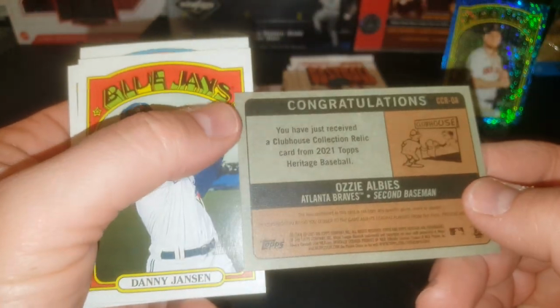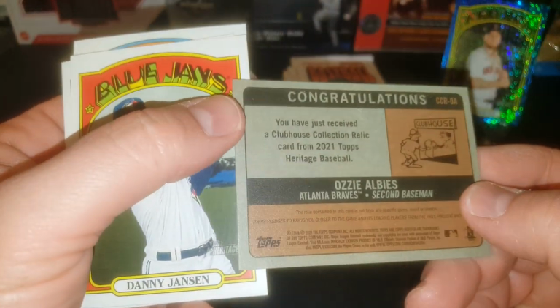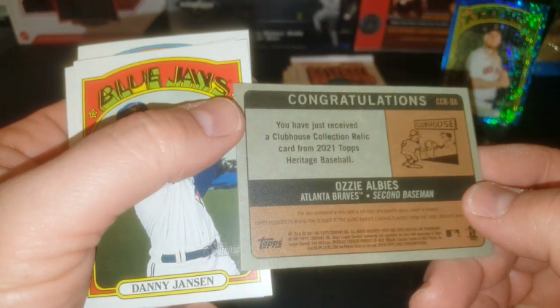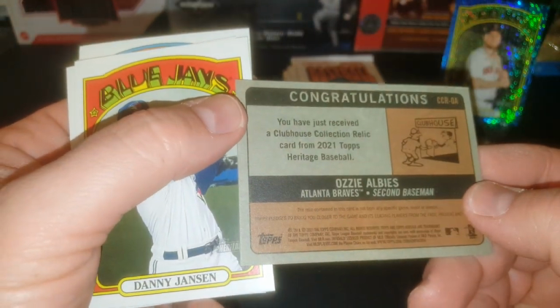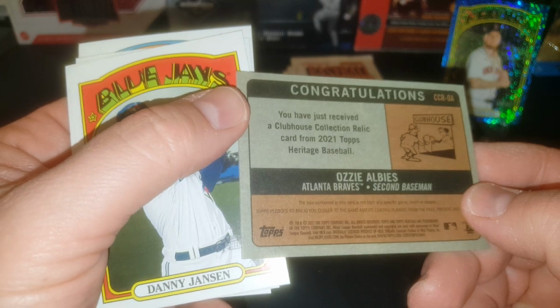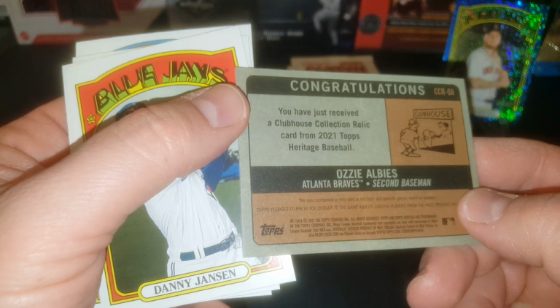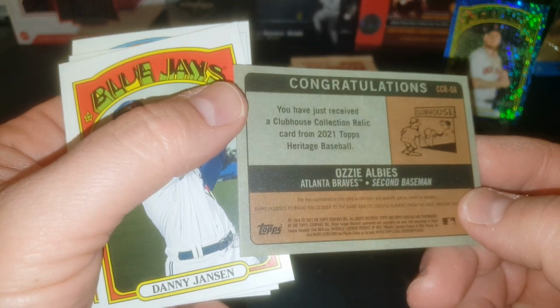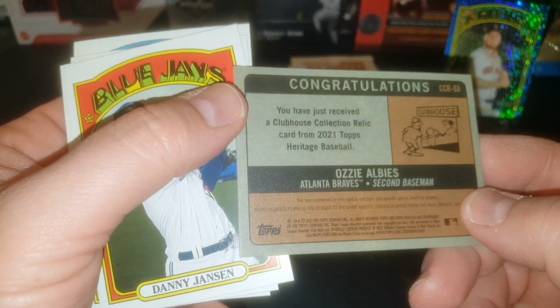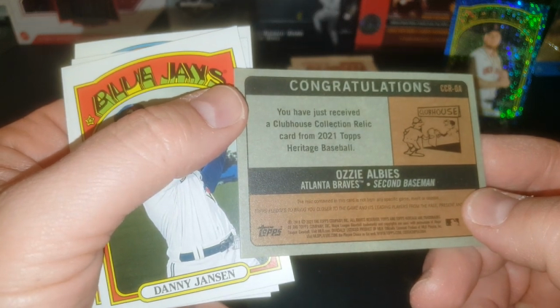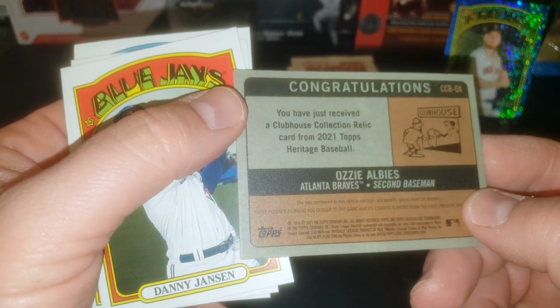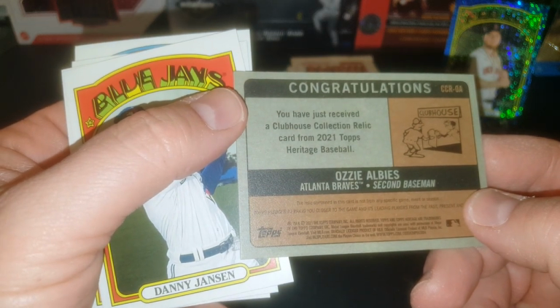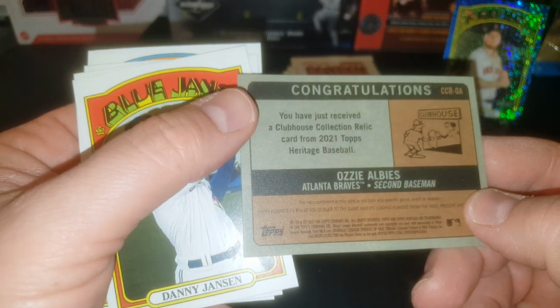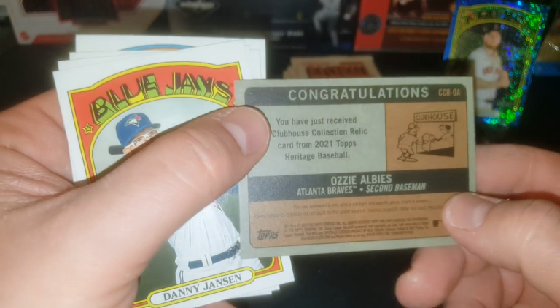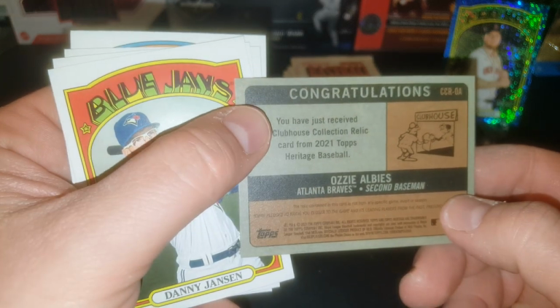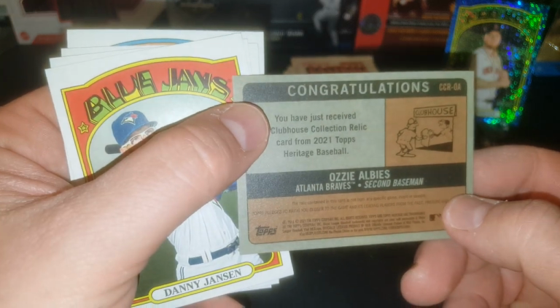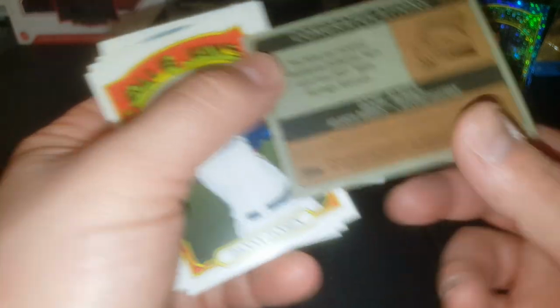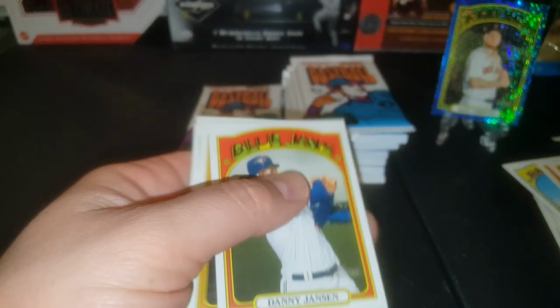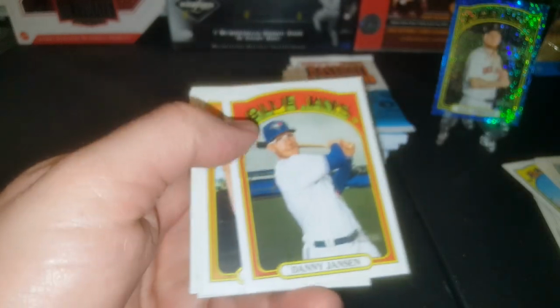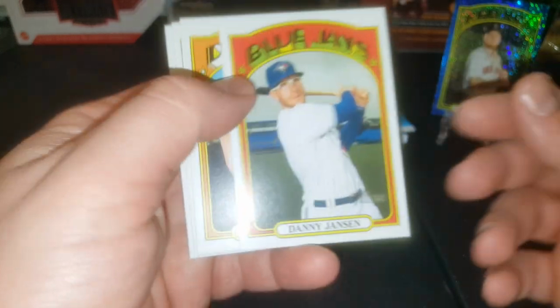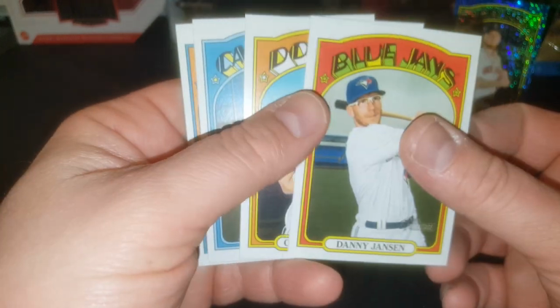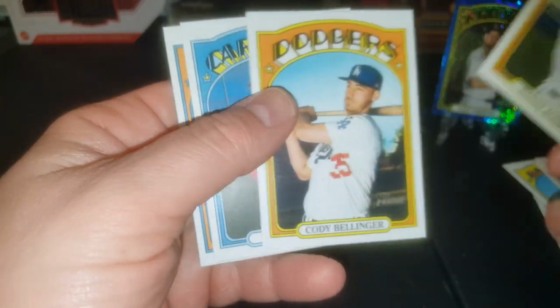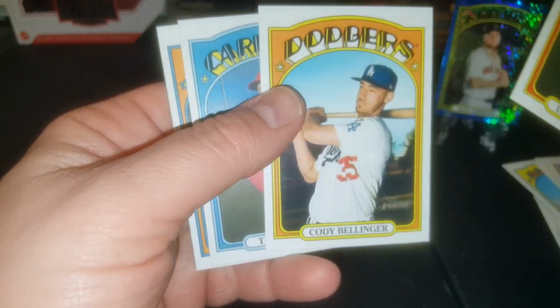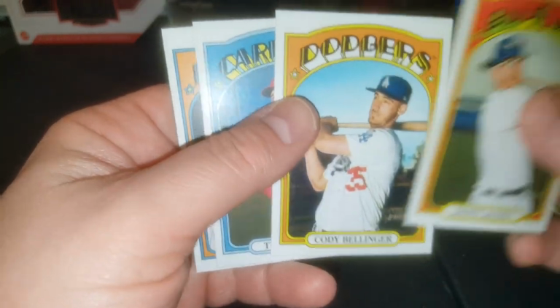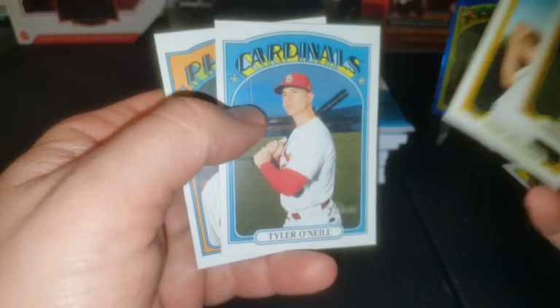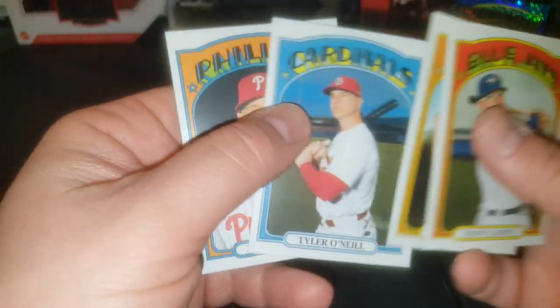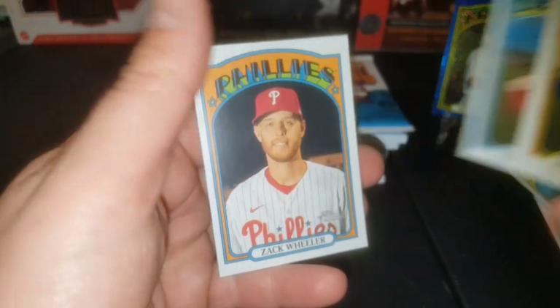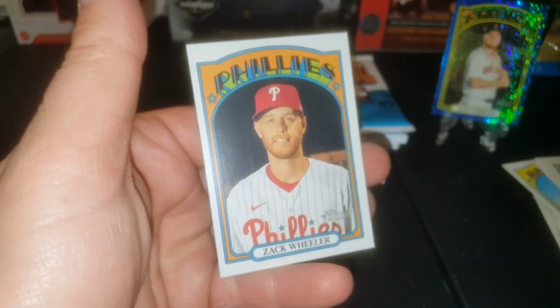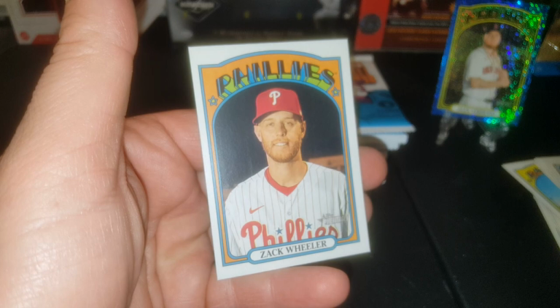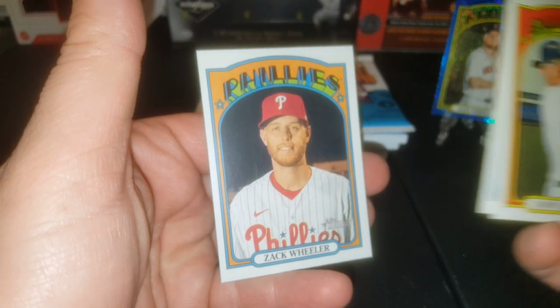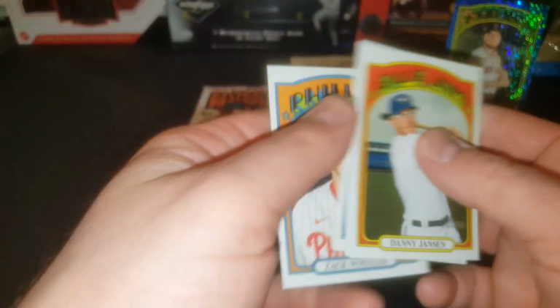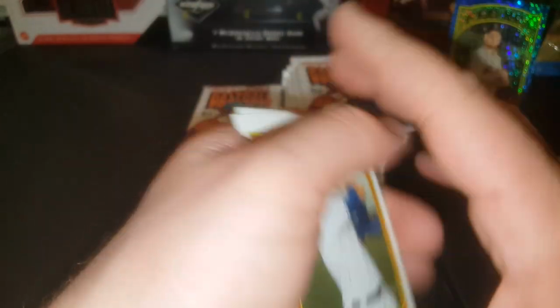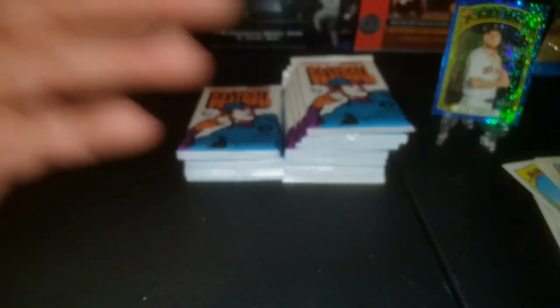You have just received a clubhouse collection card. The wood containing this bat is not from any specific game, event, or season — but it is game used. Danny Jansen, Cody B, Tyler, and Zach Wheeler. I think this shiny card is ruining the vibe — it's what's goofing up my focus because it's so shiny. So we're going to get rid of that.